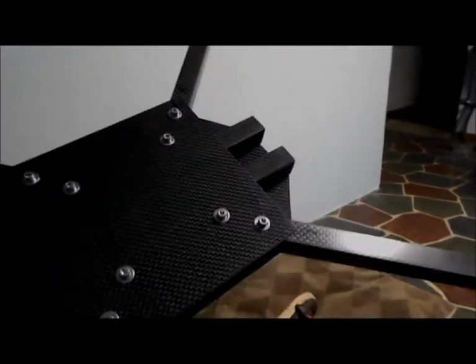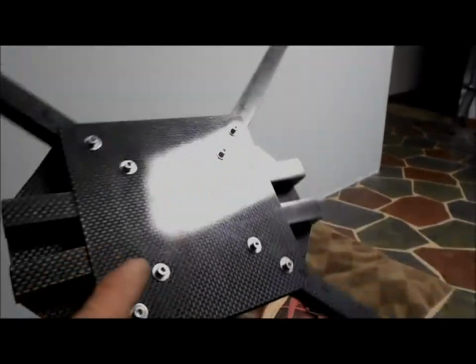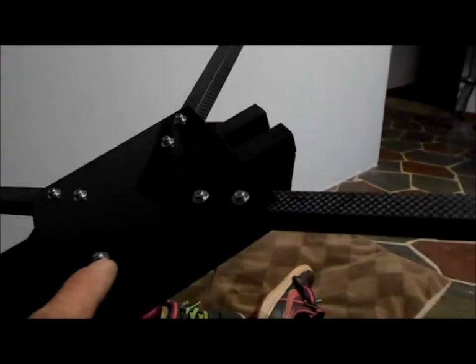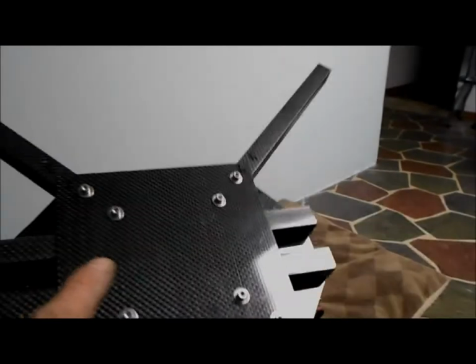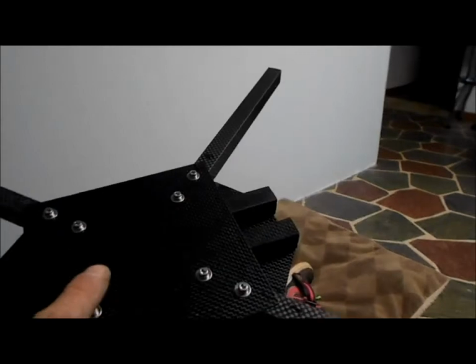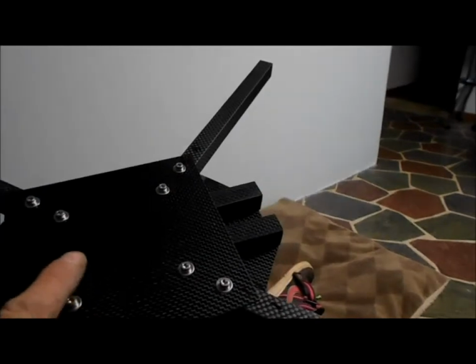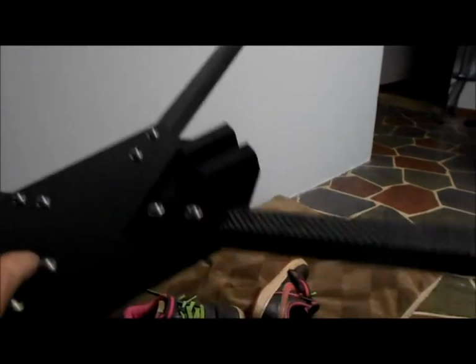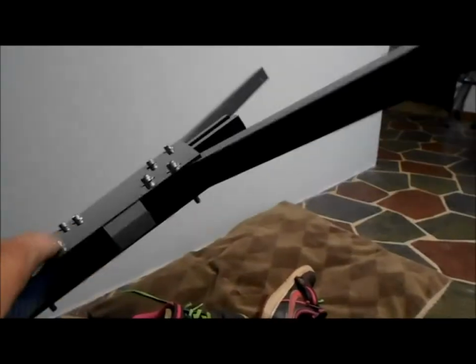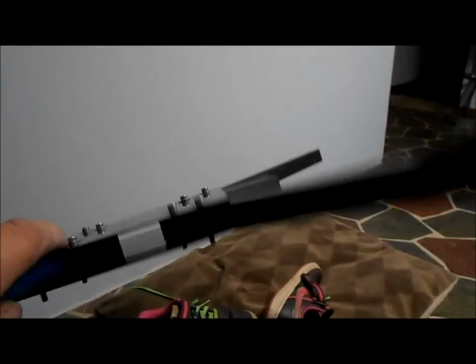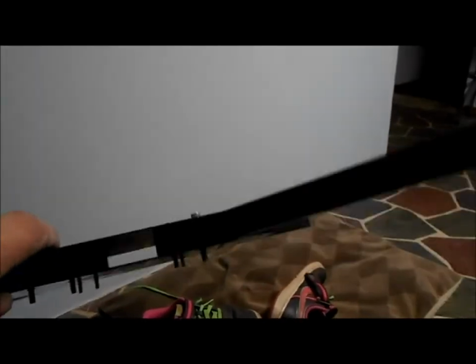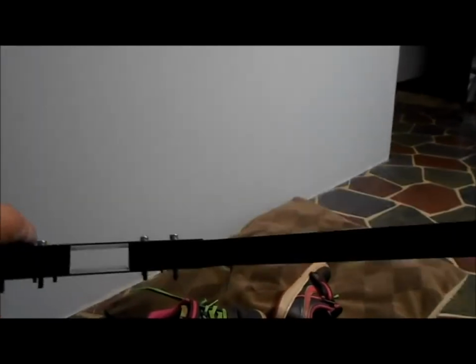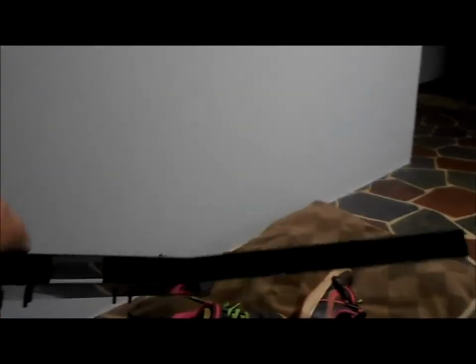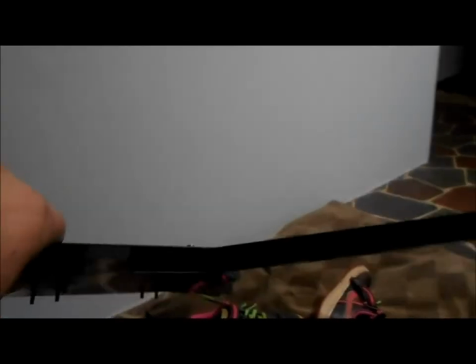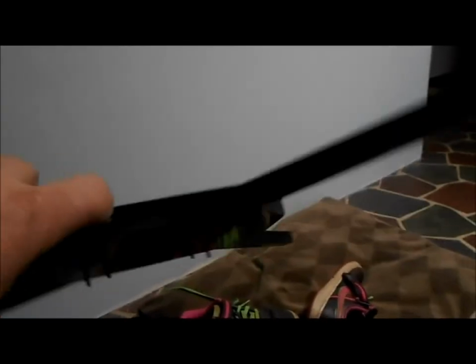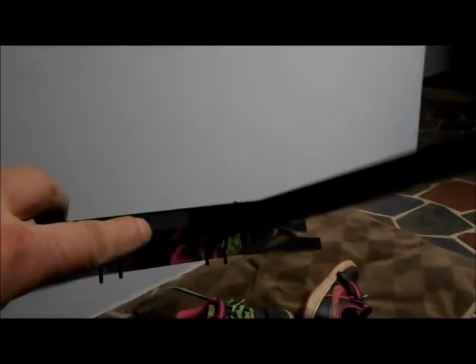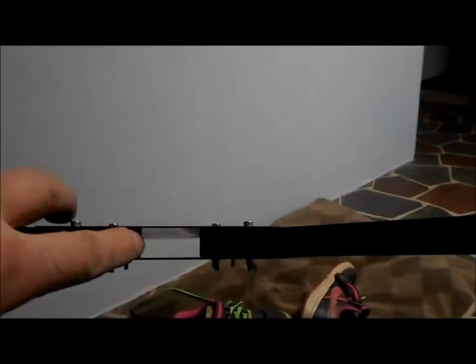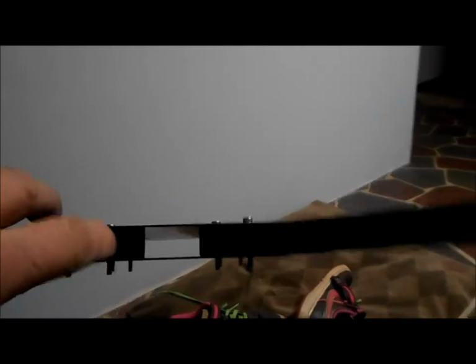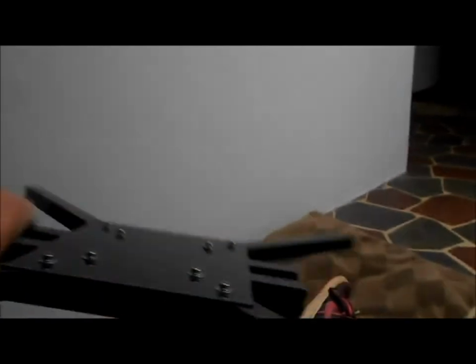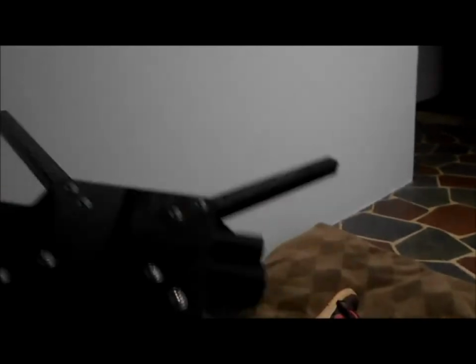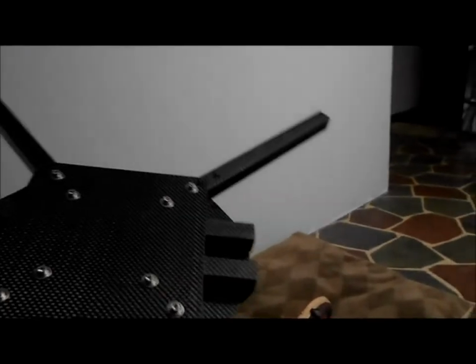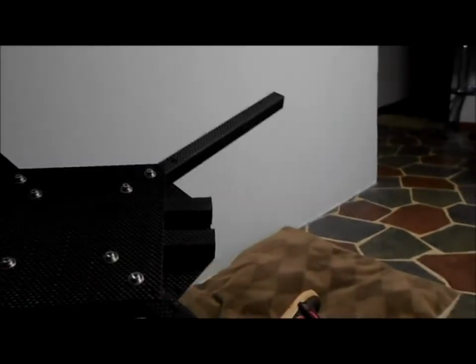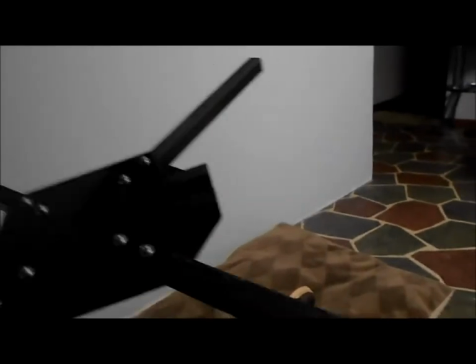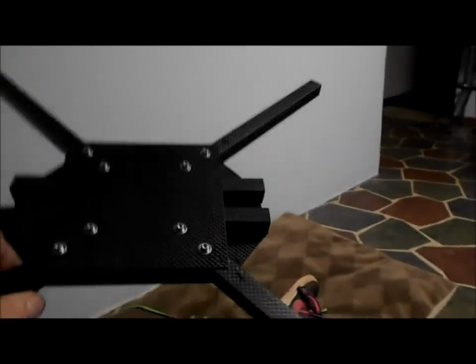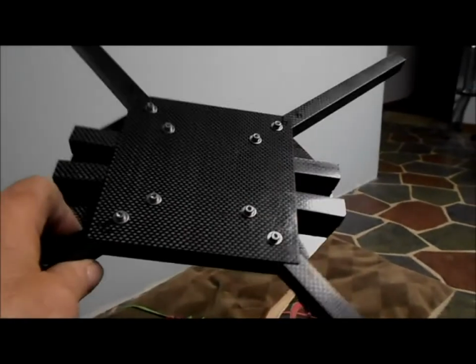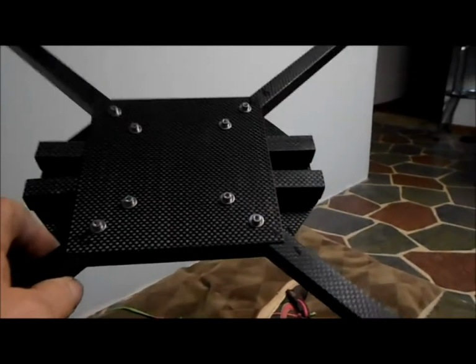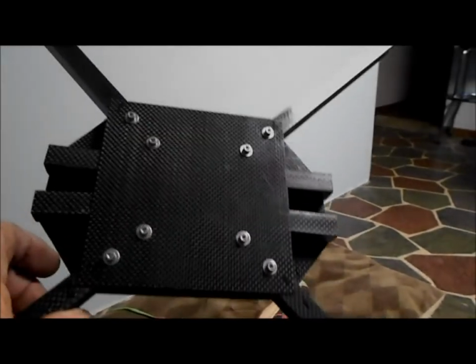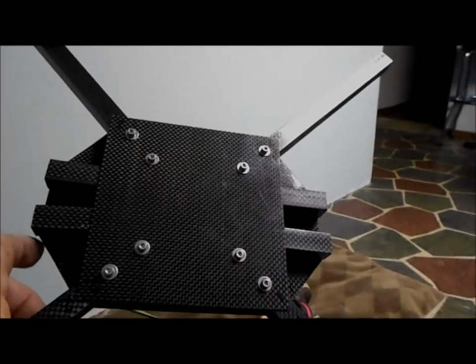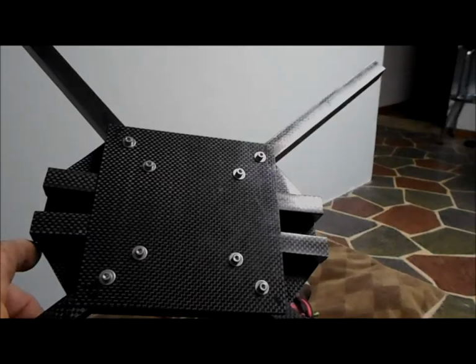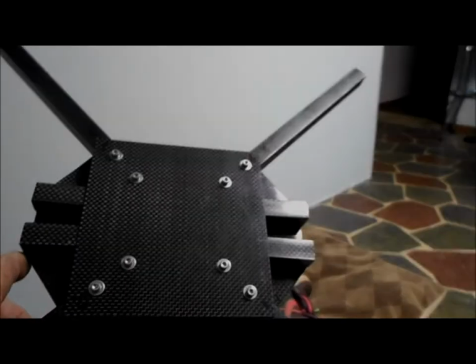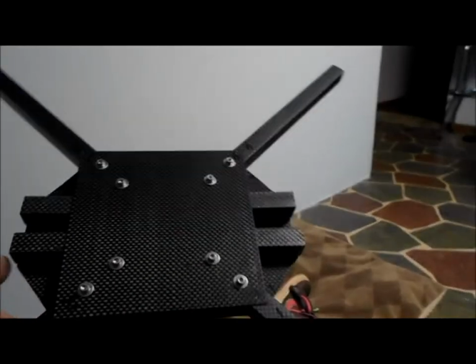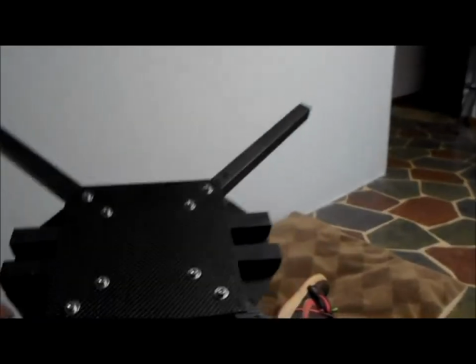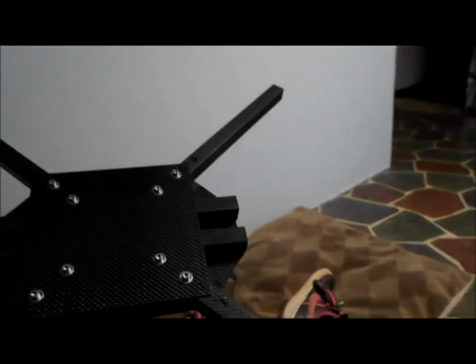The flight controller is going to go up here on top, and the ESC — it's a 4-in-1. It goes in between here. So that's the plan. It's going to be just like the other build, but made out of carbon fiber.